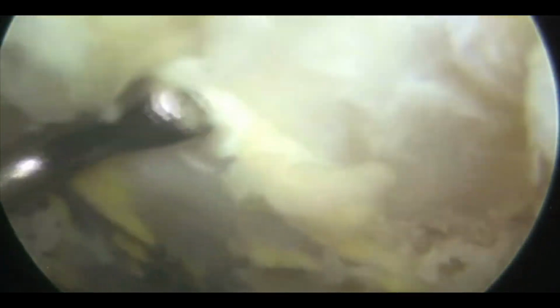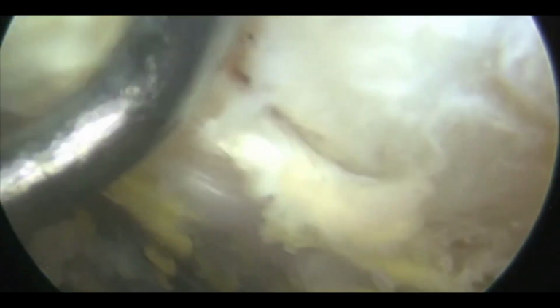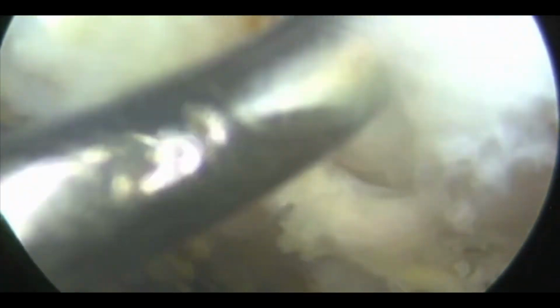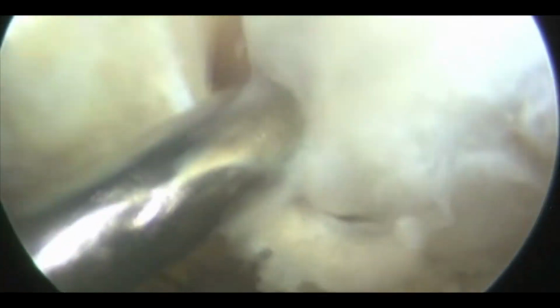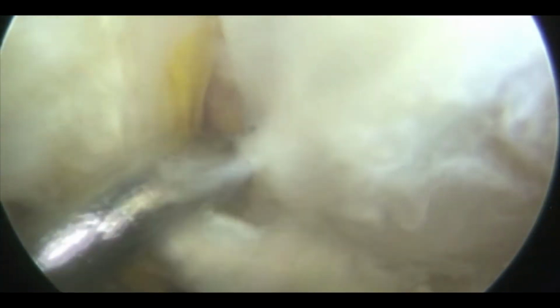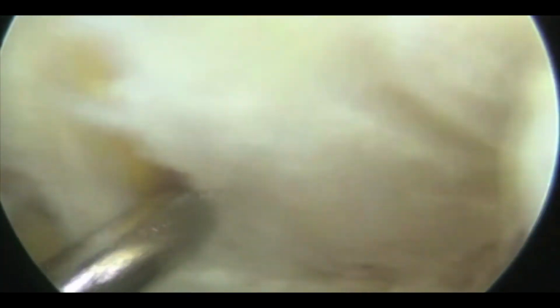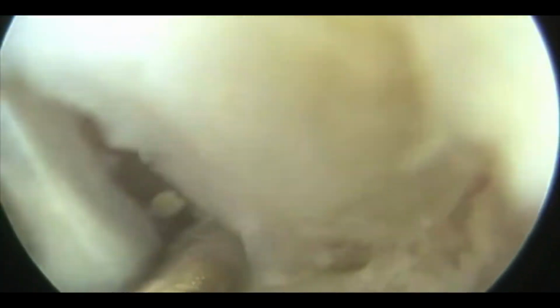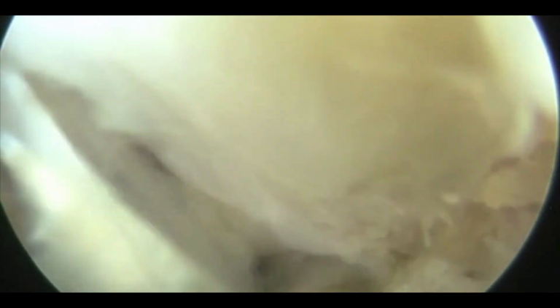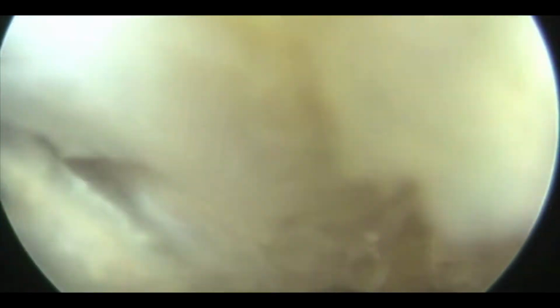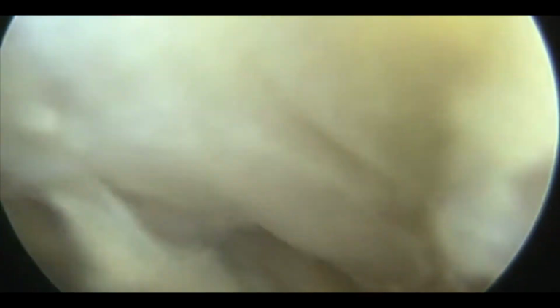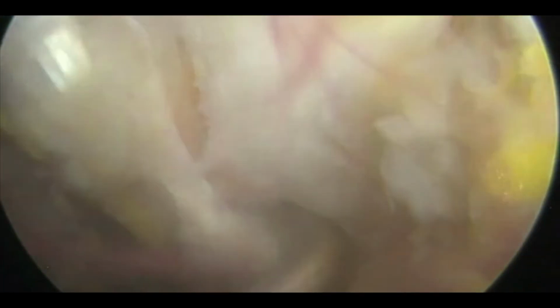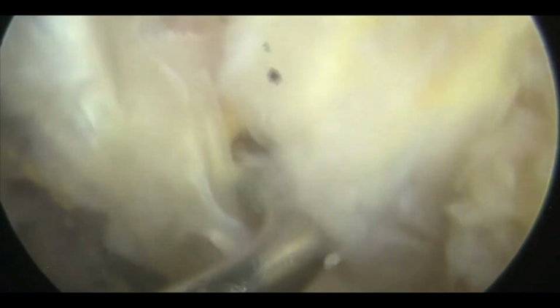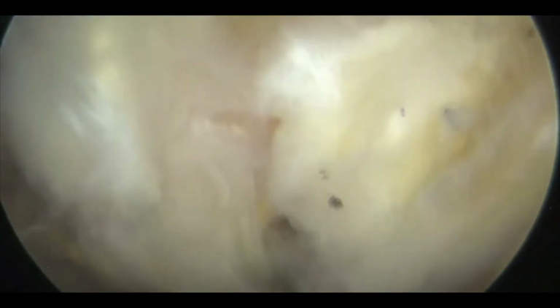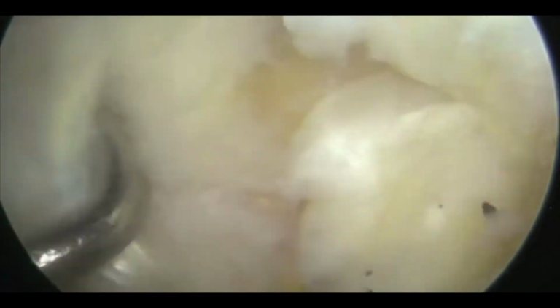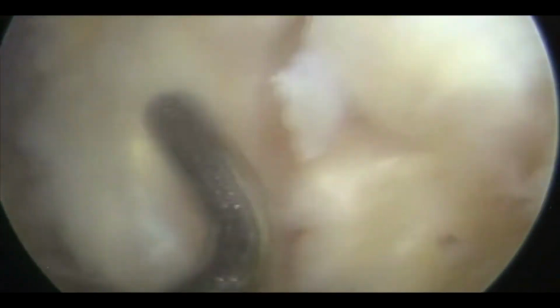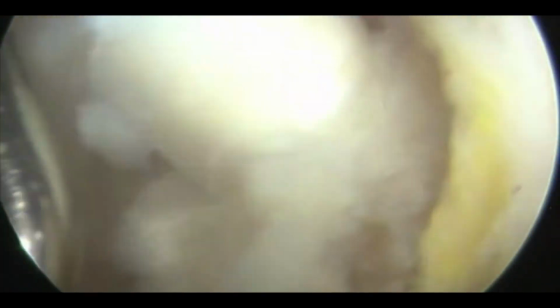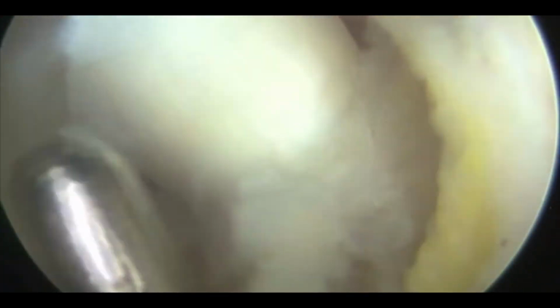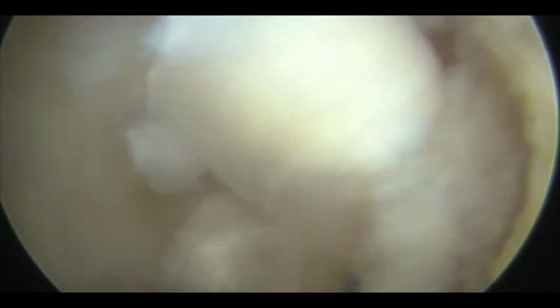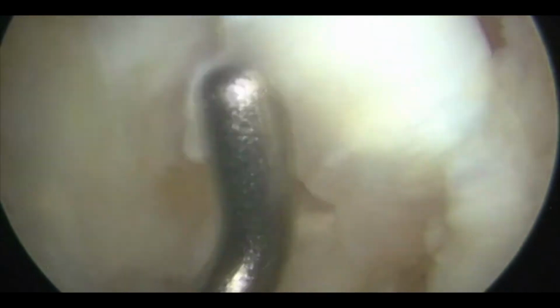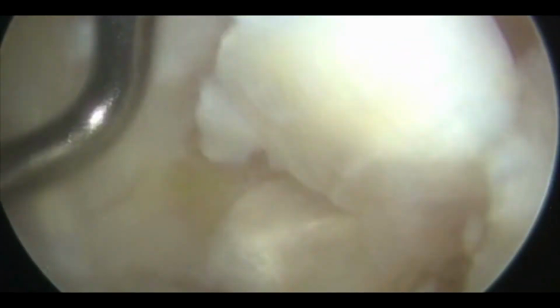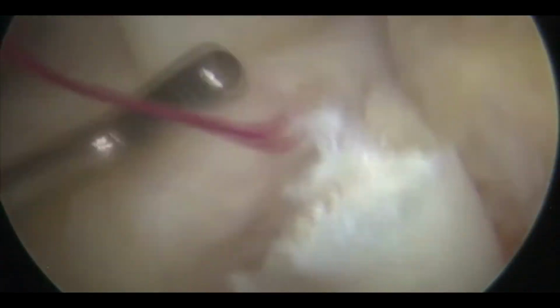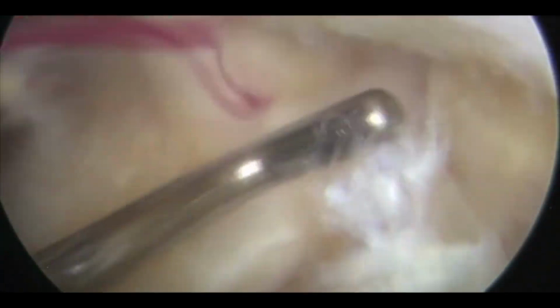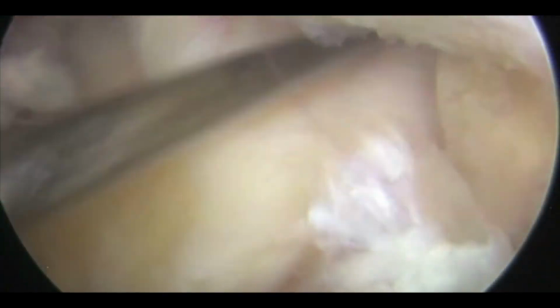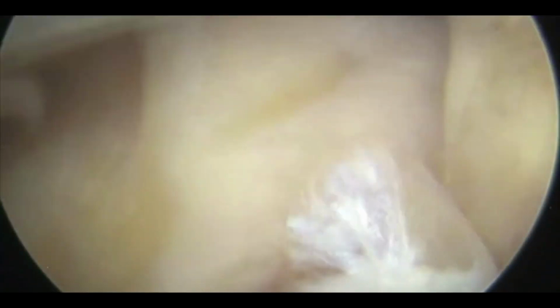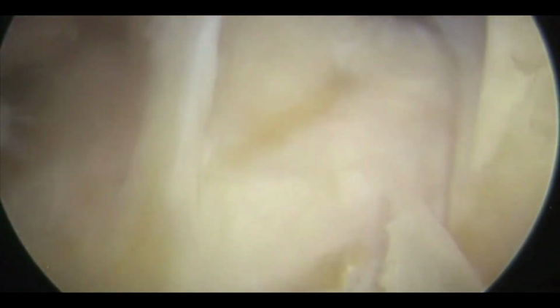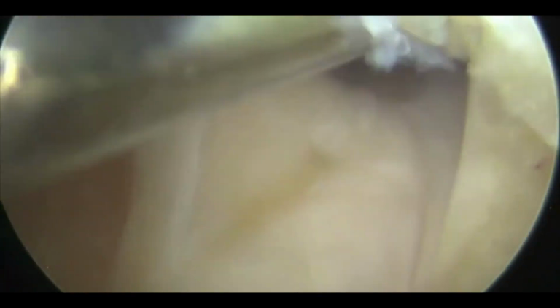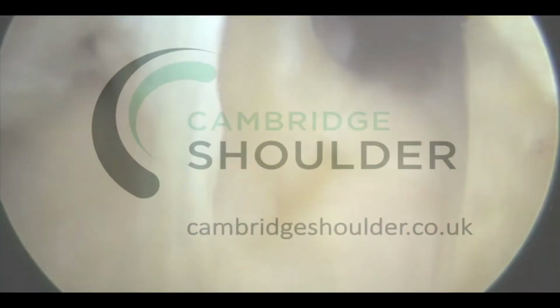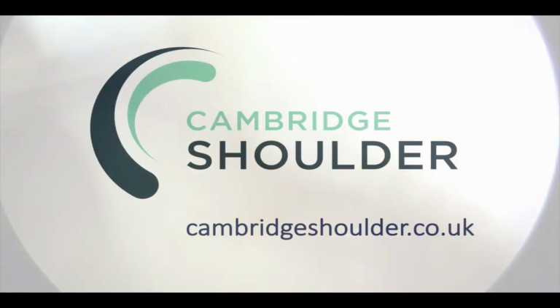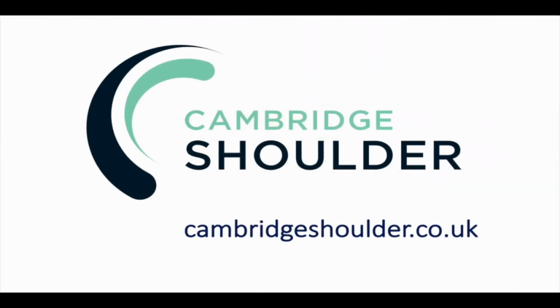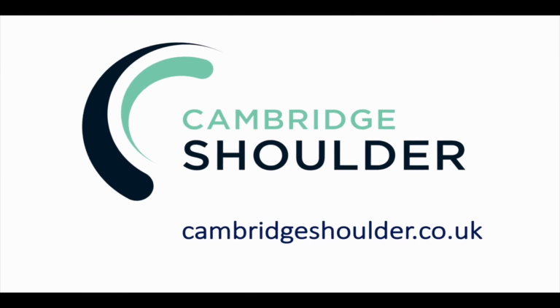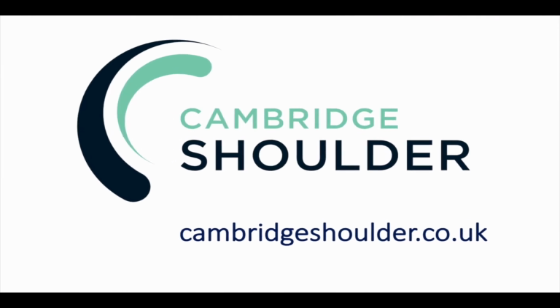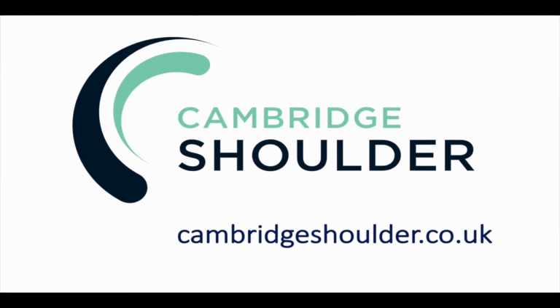You can see the tendon hasn't retracted, so we've got a nice tenodesis at good tension. You can just see the top part of the tendon which we're going to remove, and there's a little hole back into the joint — this is where the long-headed biceps was previously positioned.